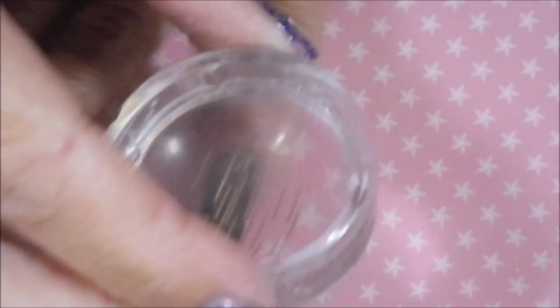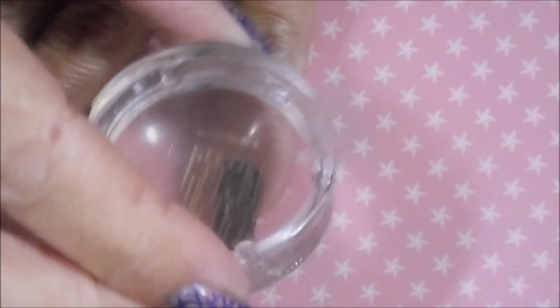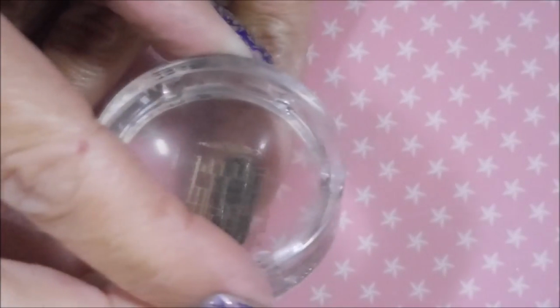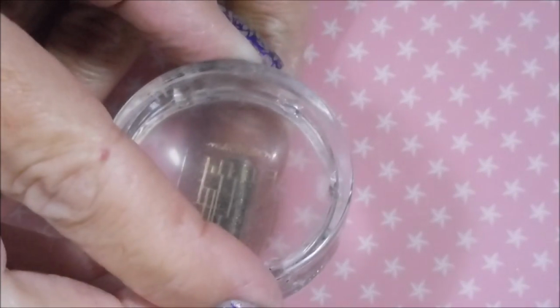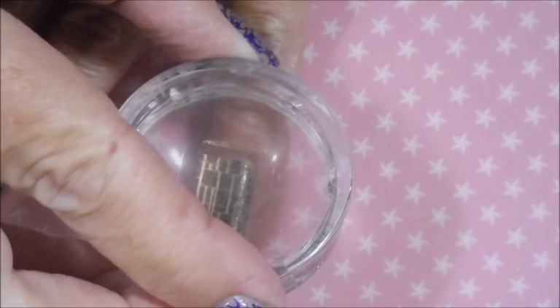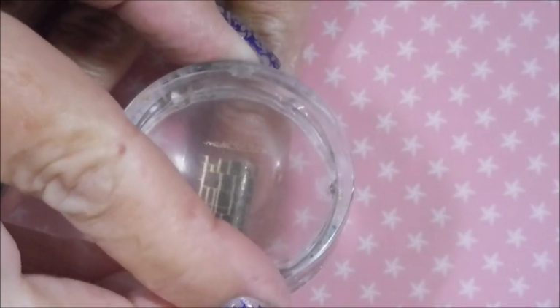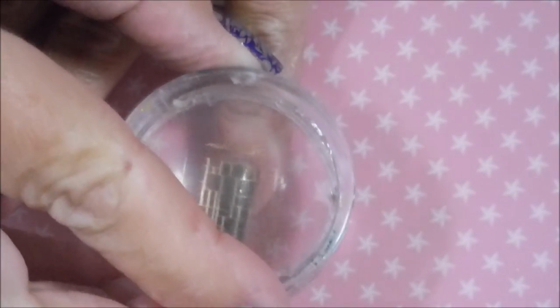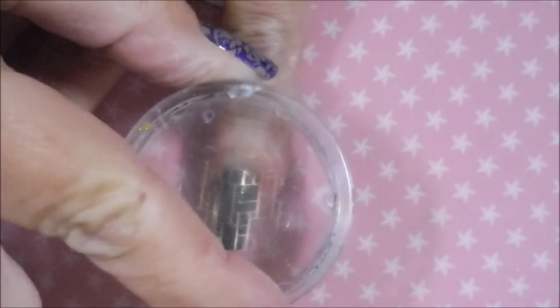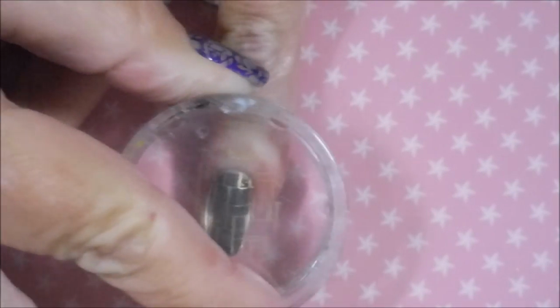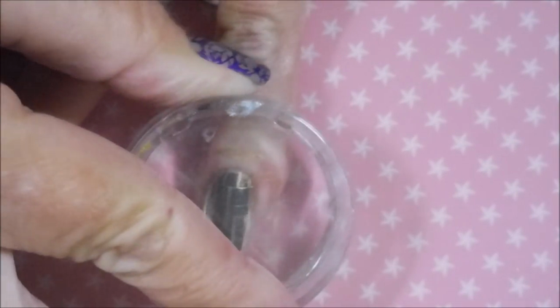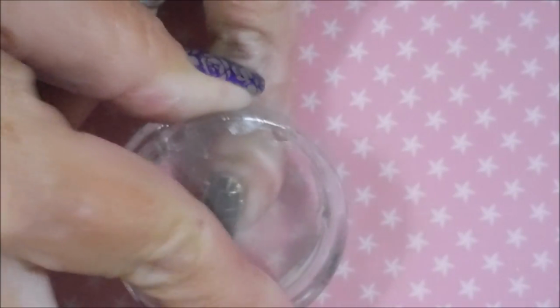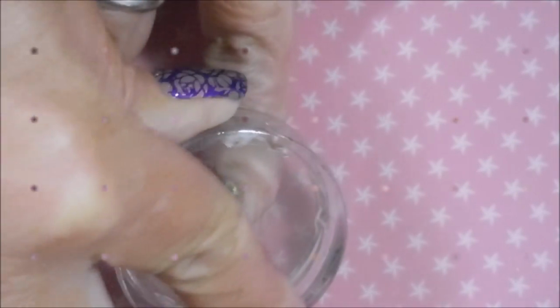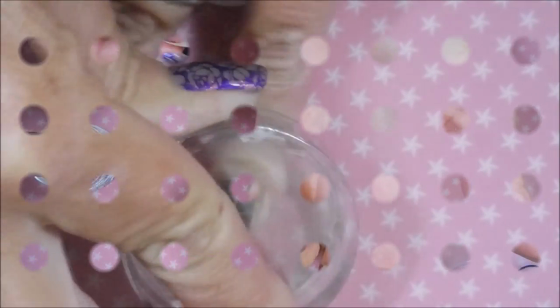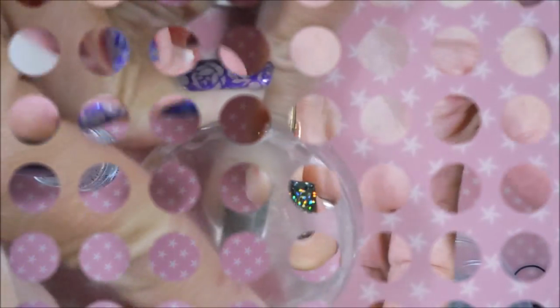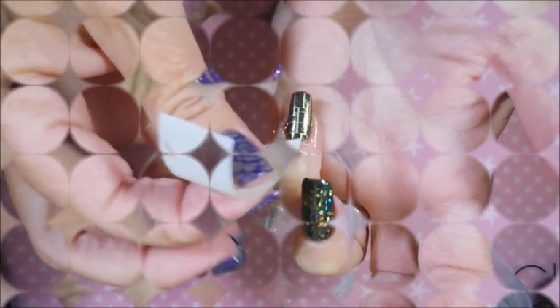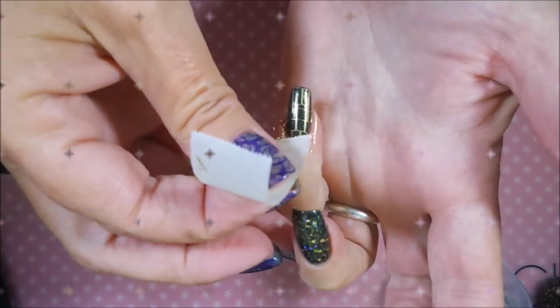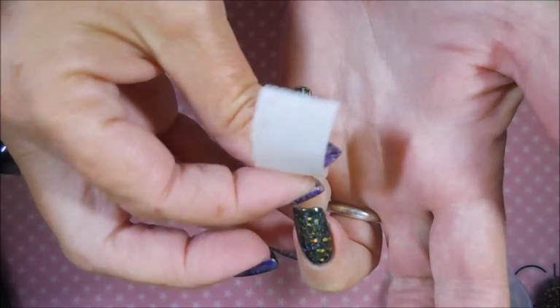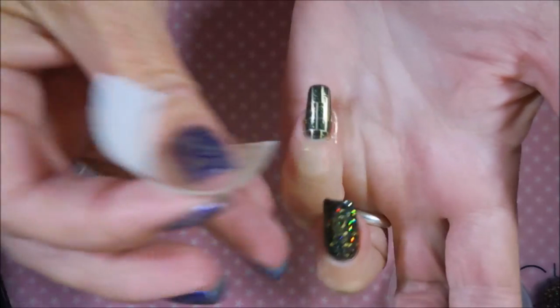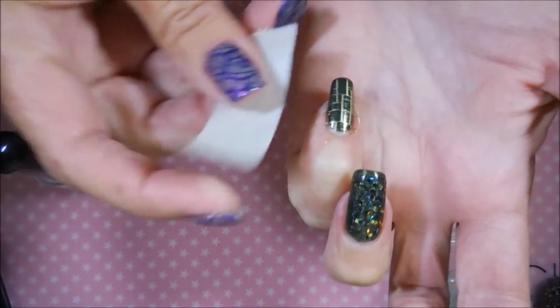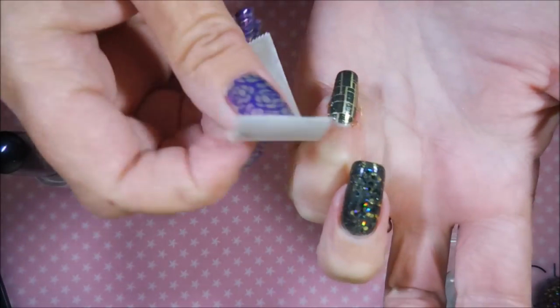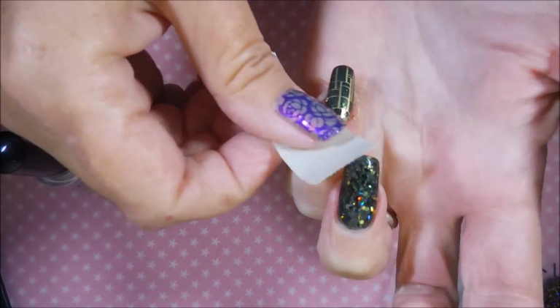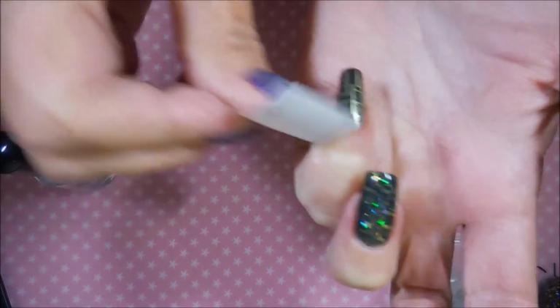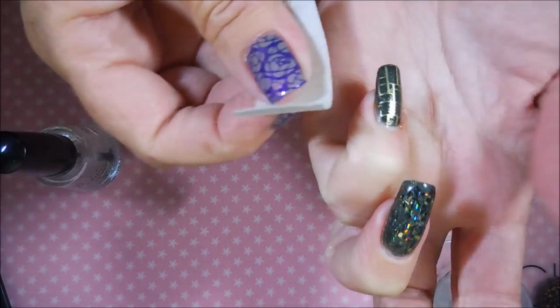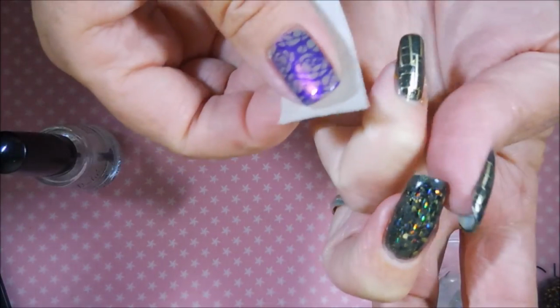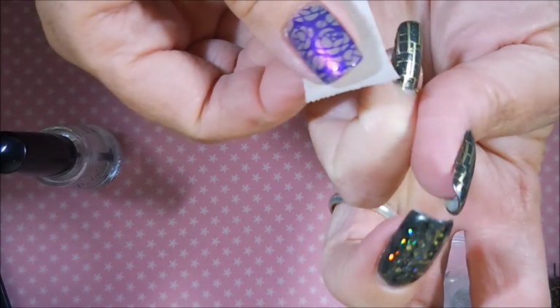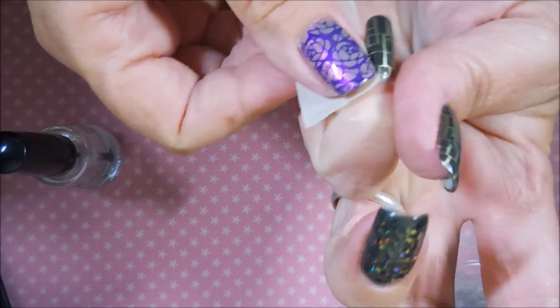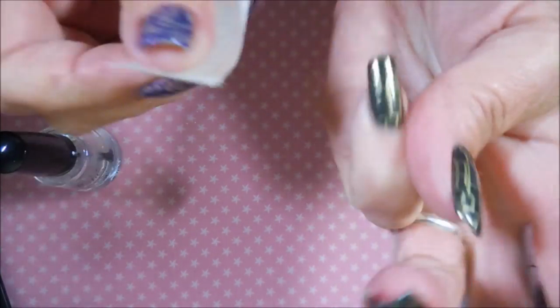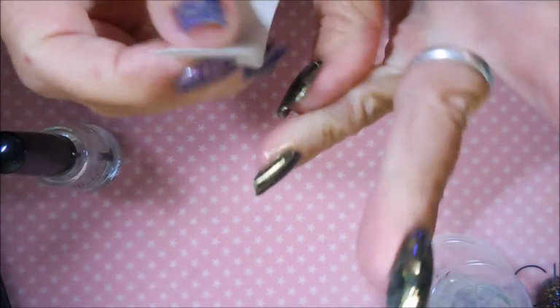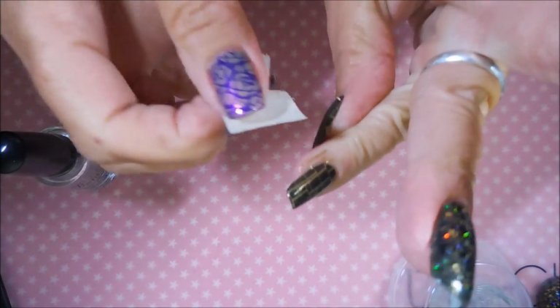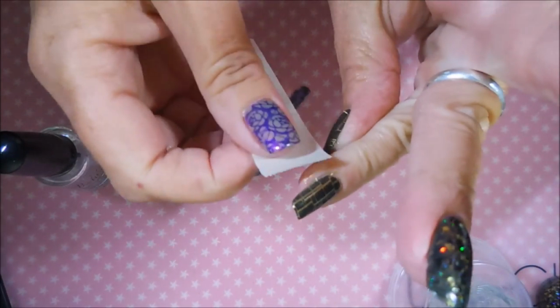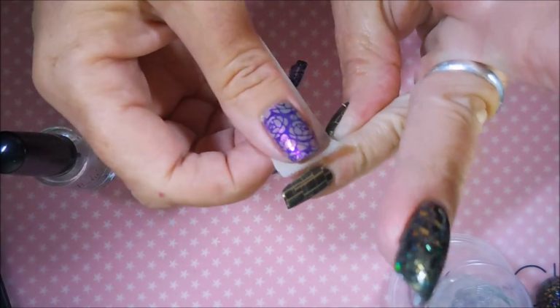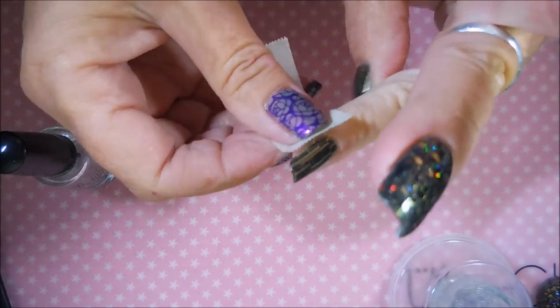Here we go for the pinky. I'm going to do a little bit of clean up with tape, and this one does clean up really well with the tape trick.